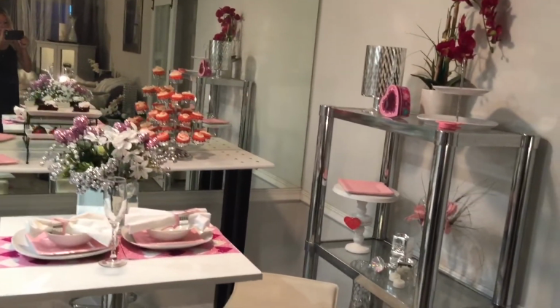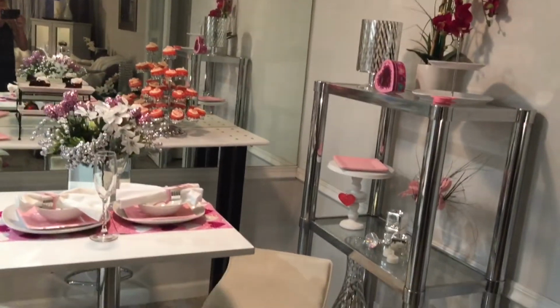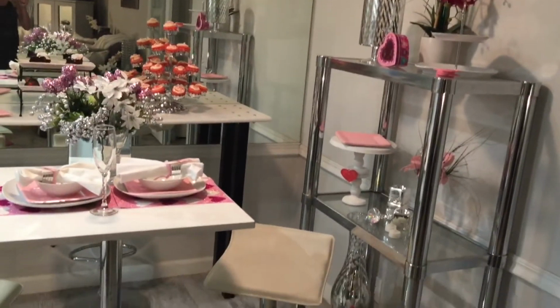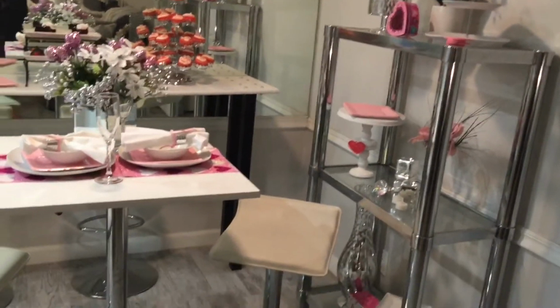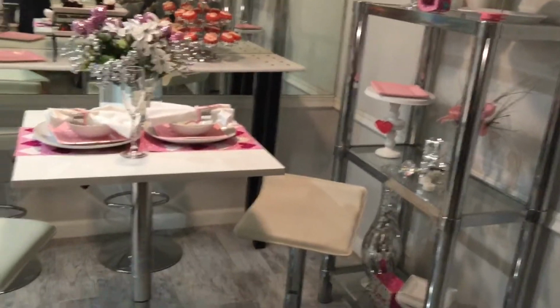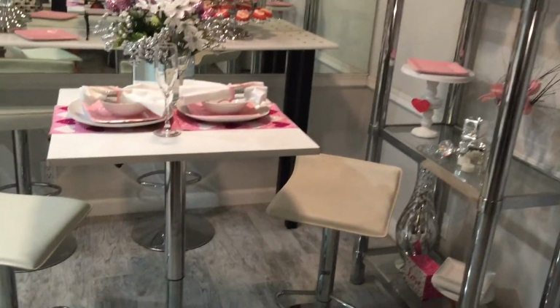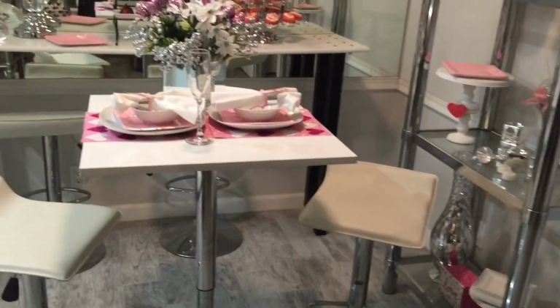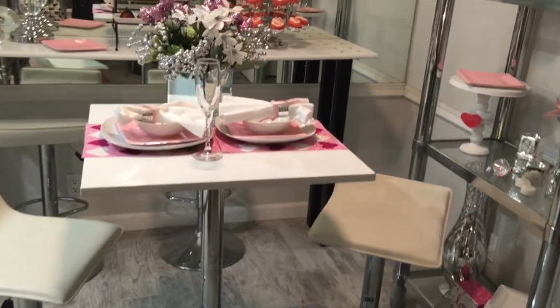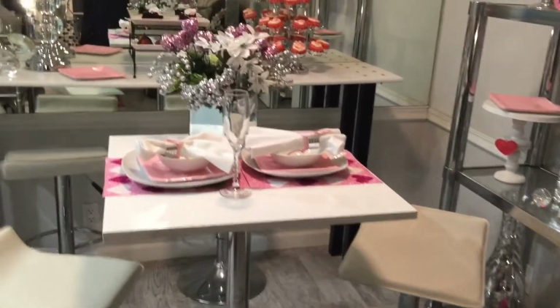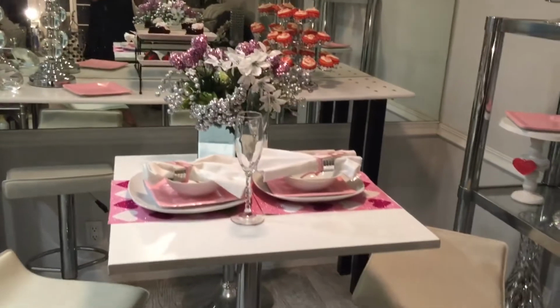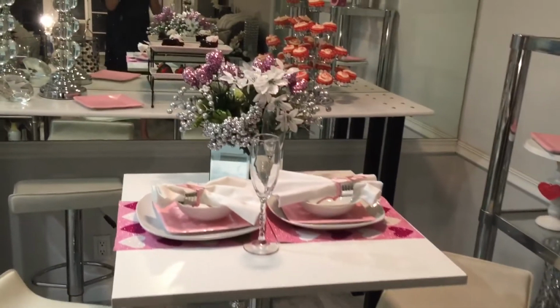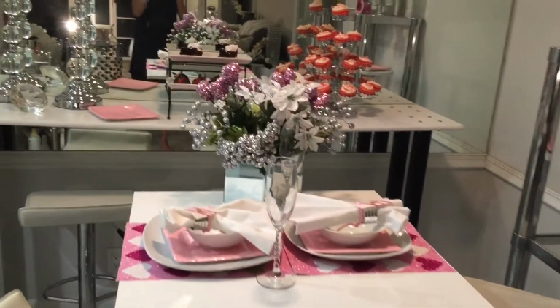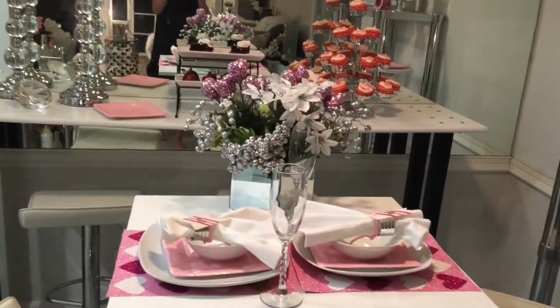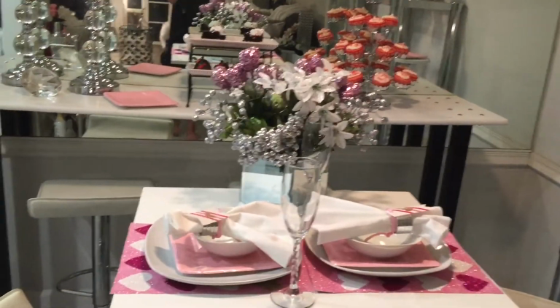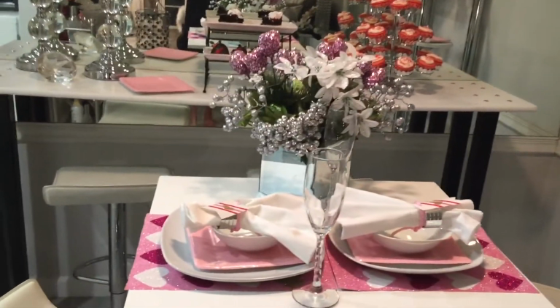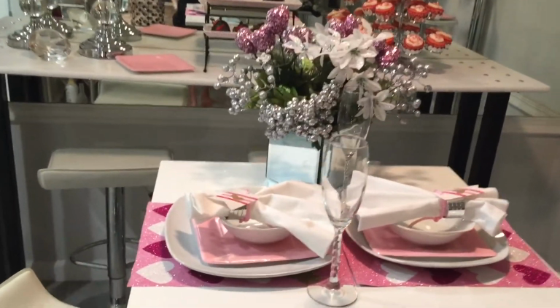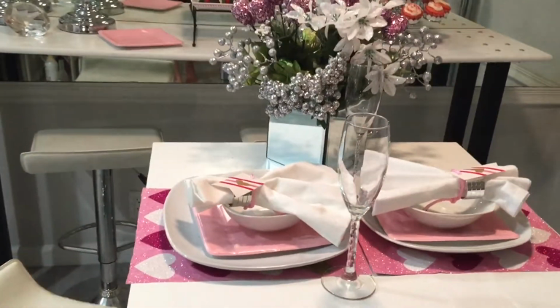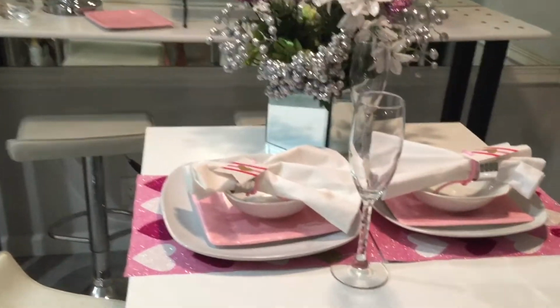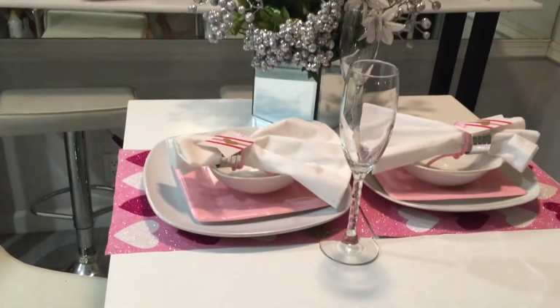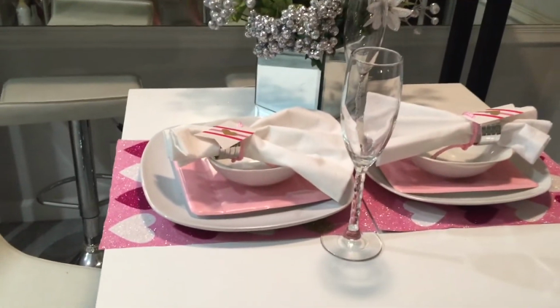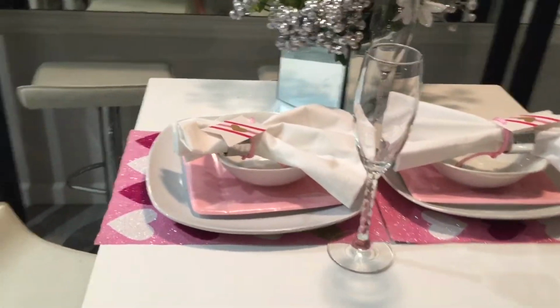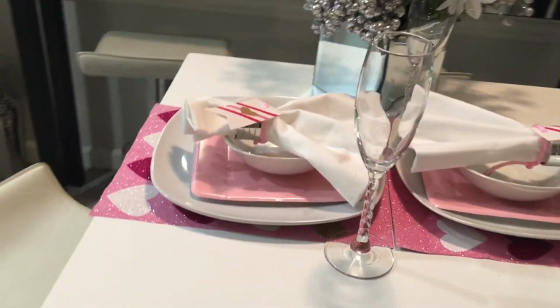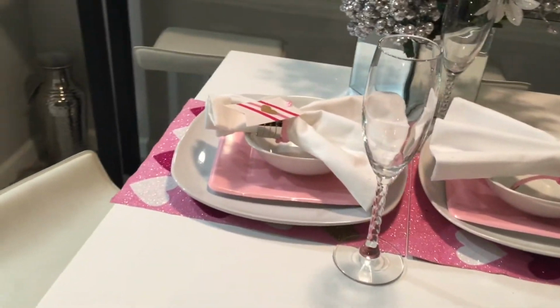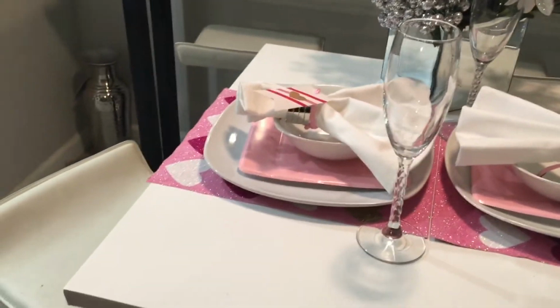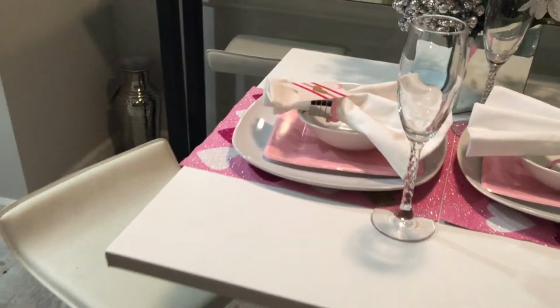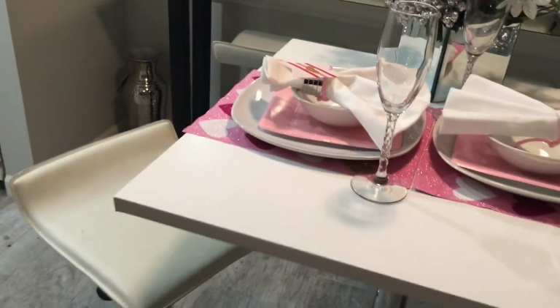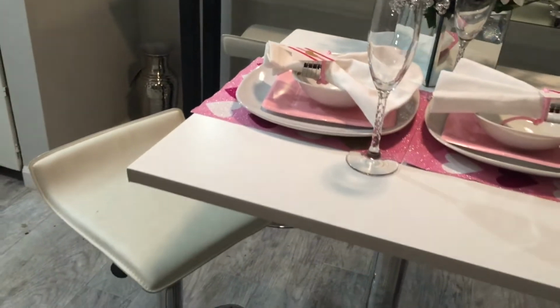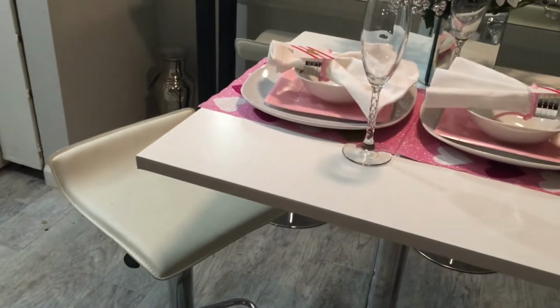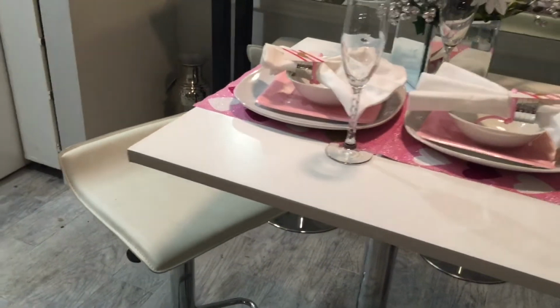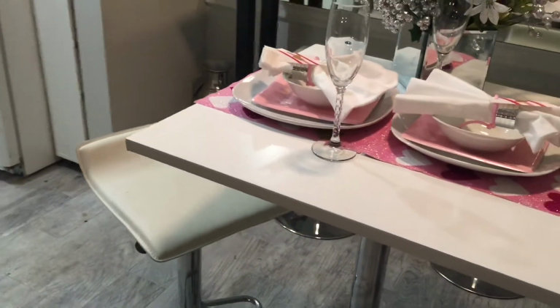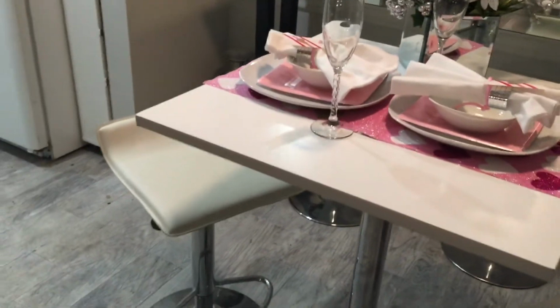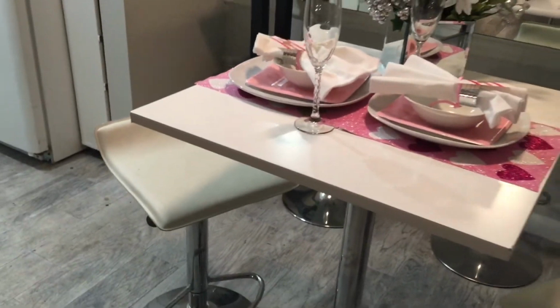This is my whole little area, trying to make it all nice and cute and ready for Valentine's Day. Thank you so much Crafty Kitty — this was really fun, and I hope you enjoy!